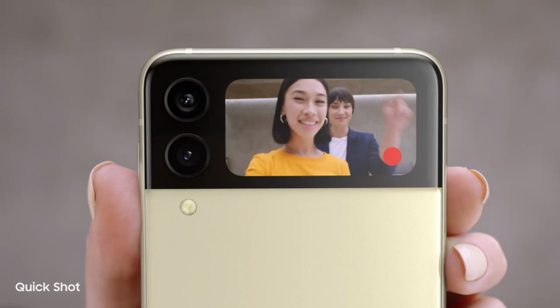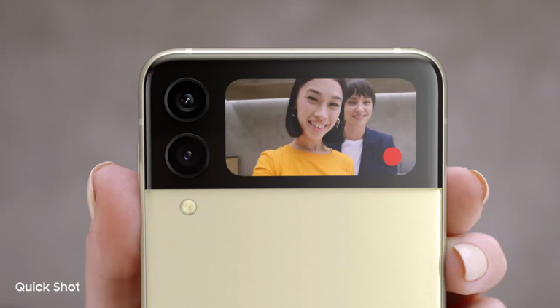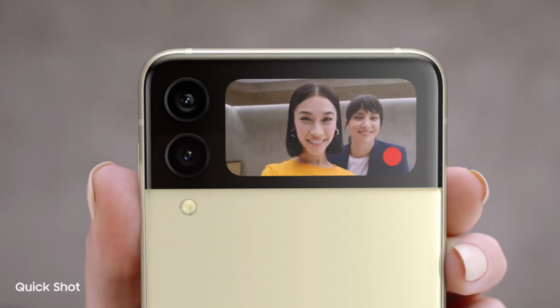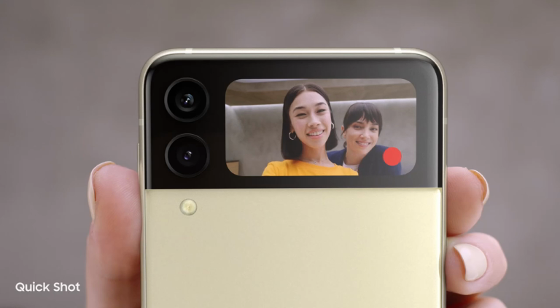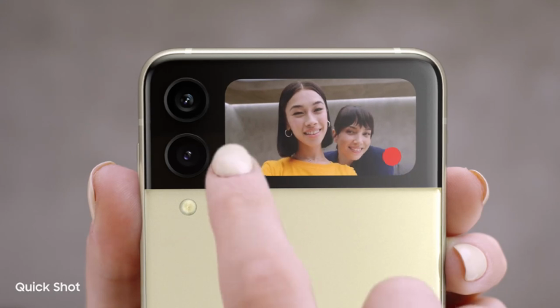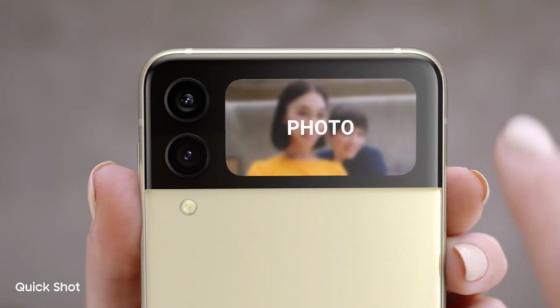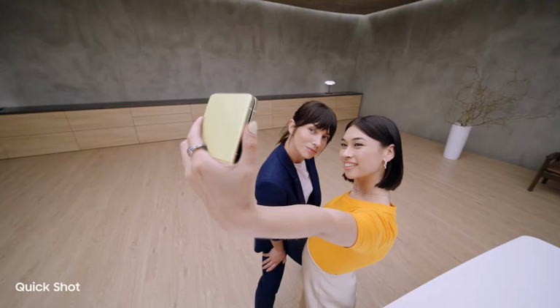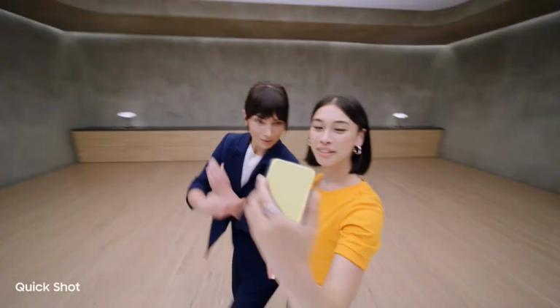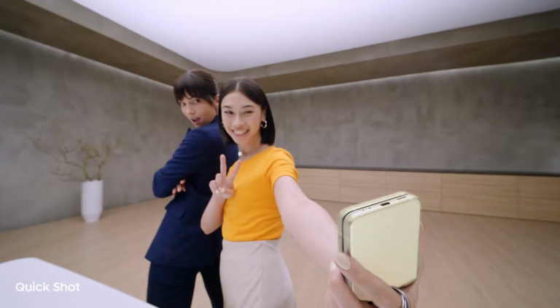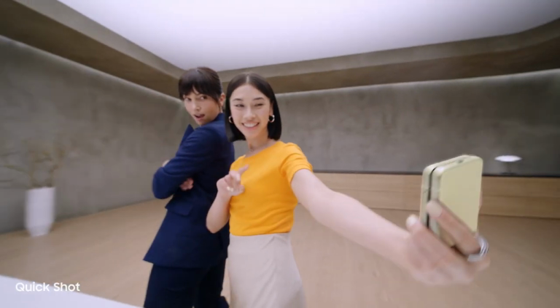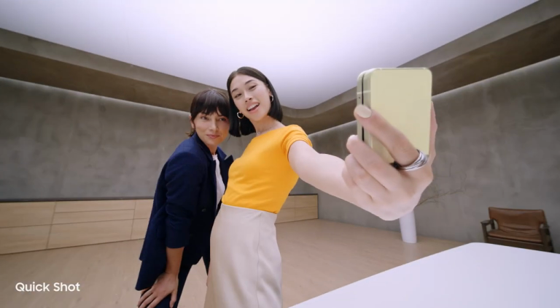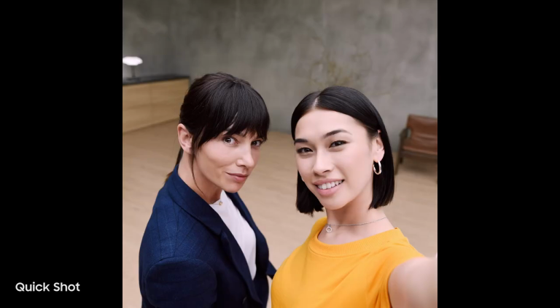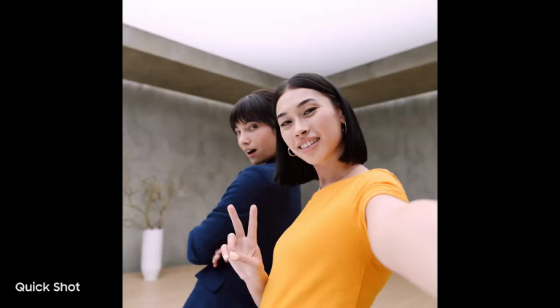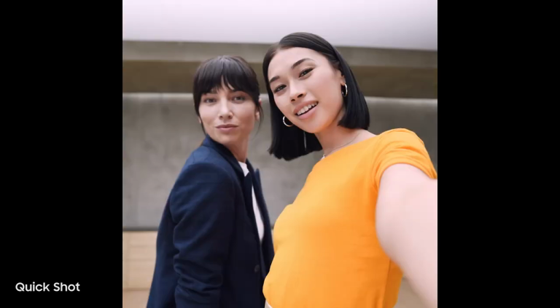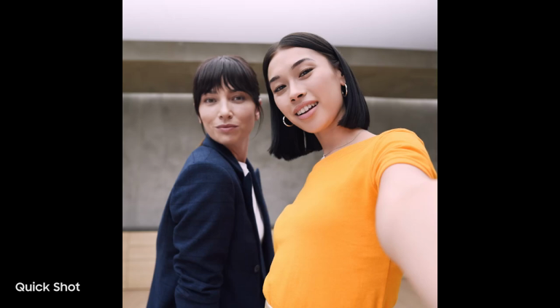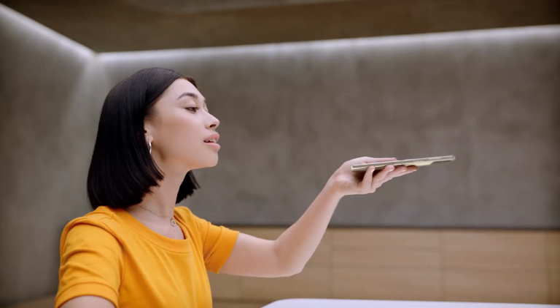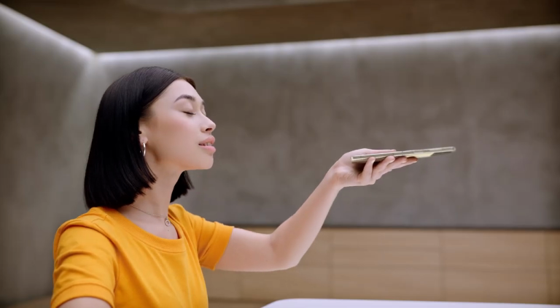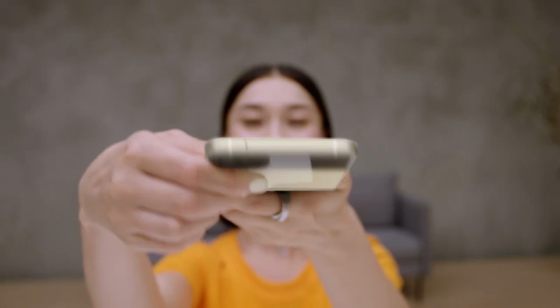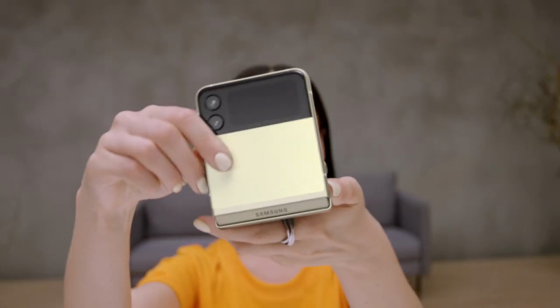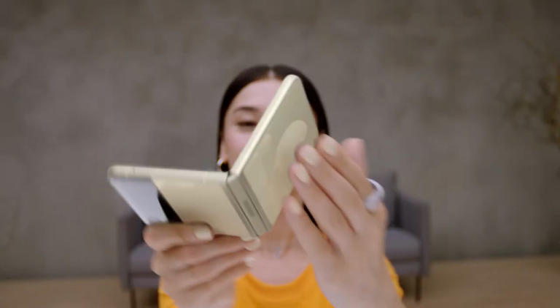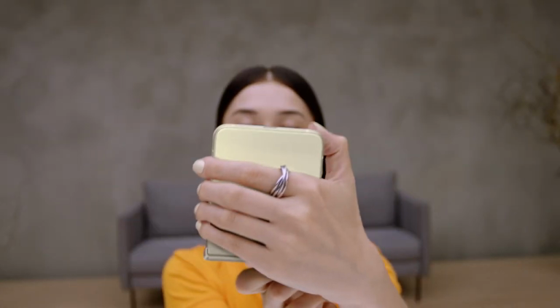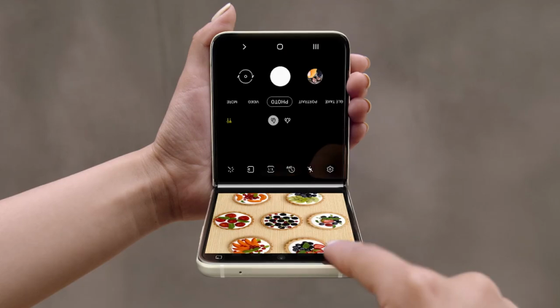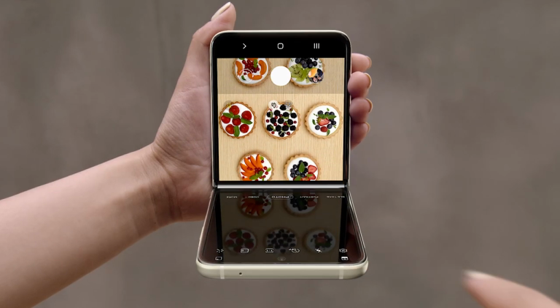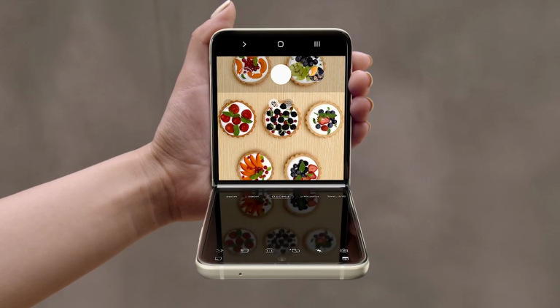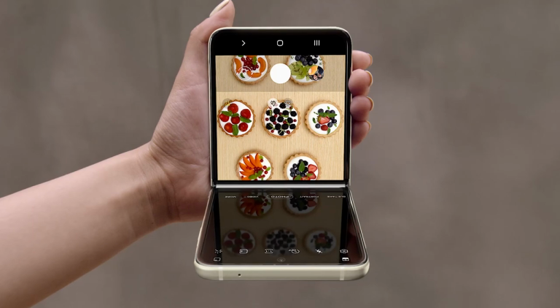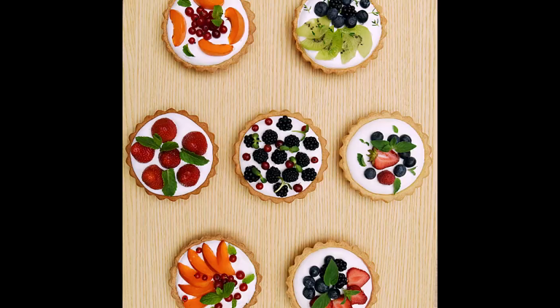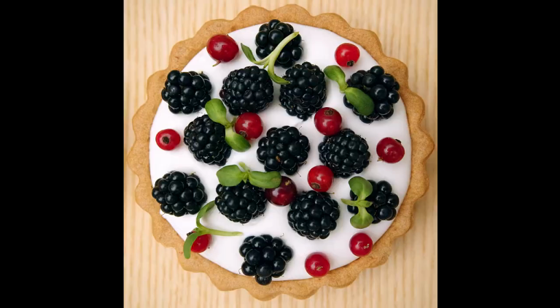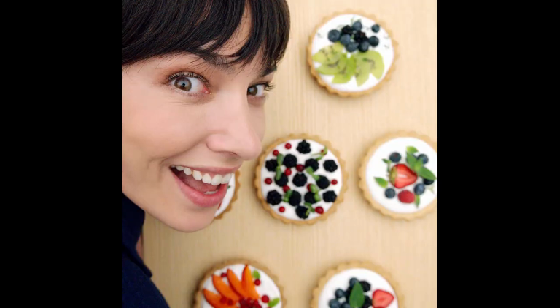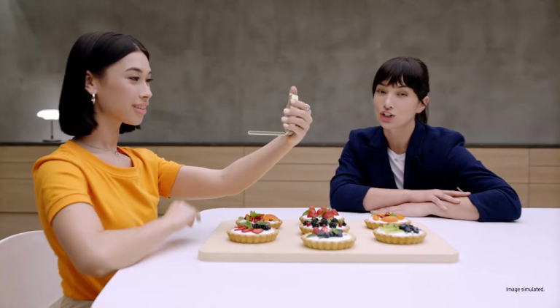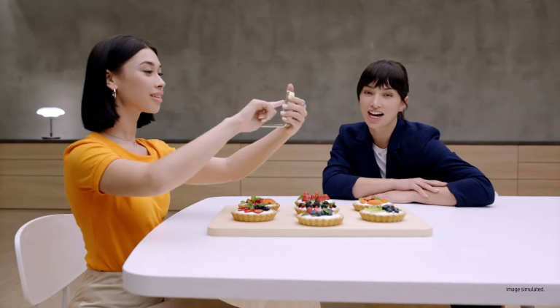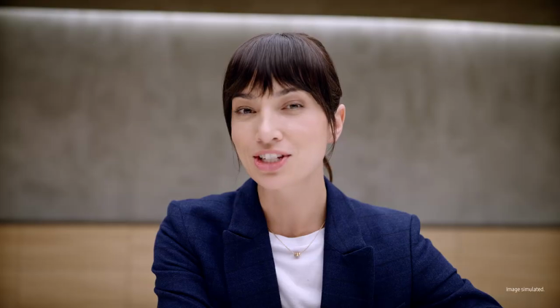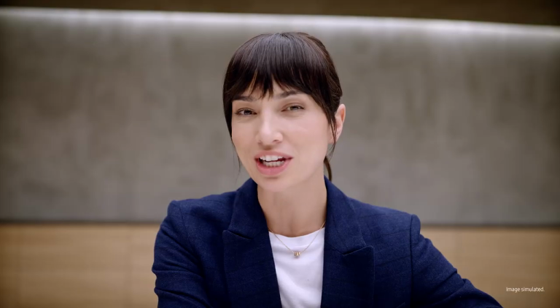Quickshot lets me take videos and selfies — 12 megapixel selfies with image stabilization and AI face restoration. For really awkward angles, just flip to flex mode and toggle between both halves of the display. Delicious shots every time.